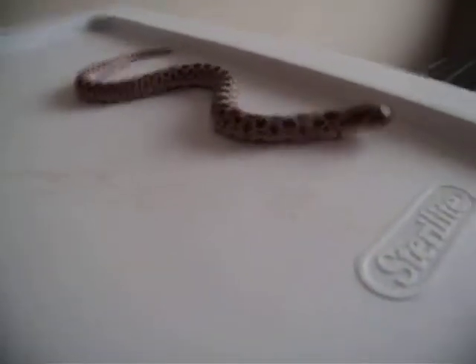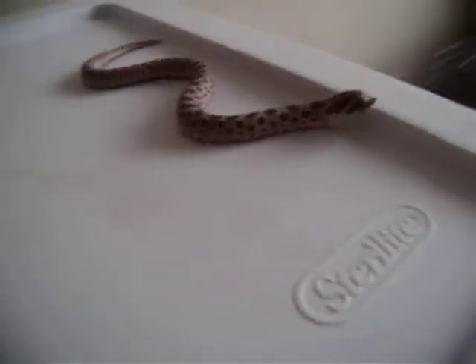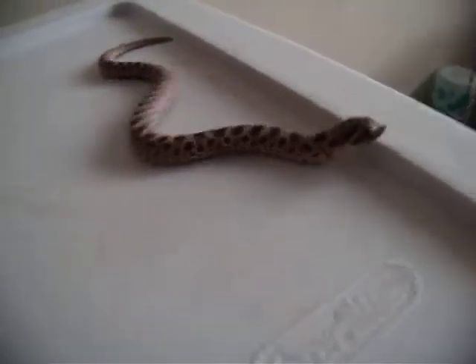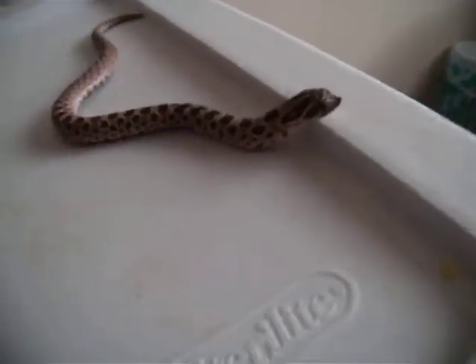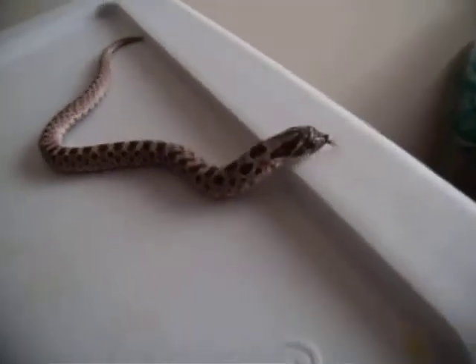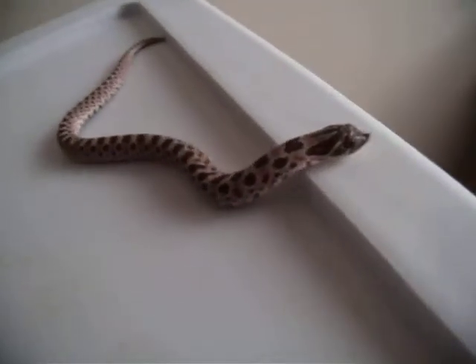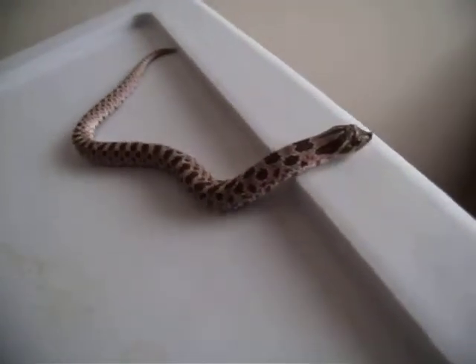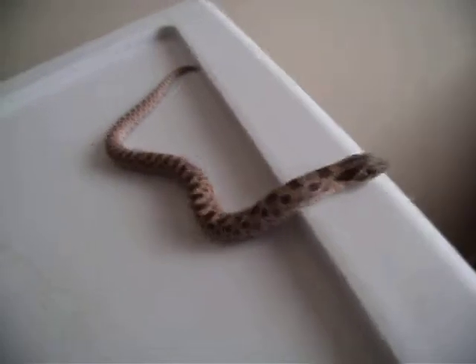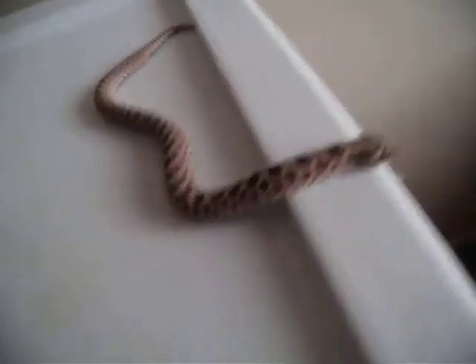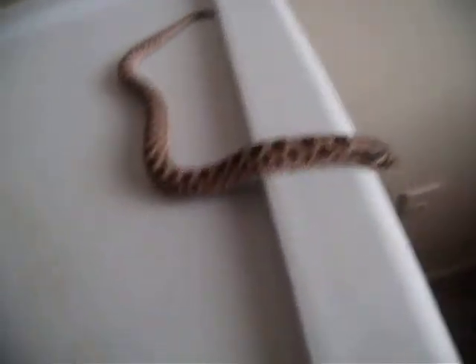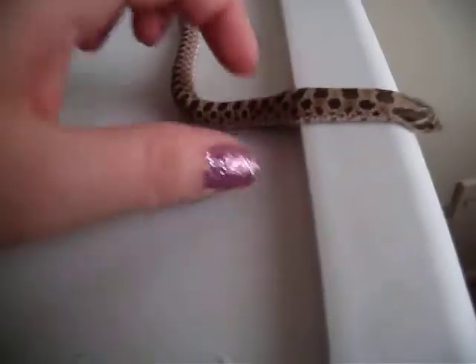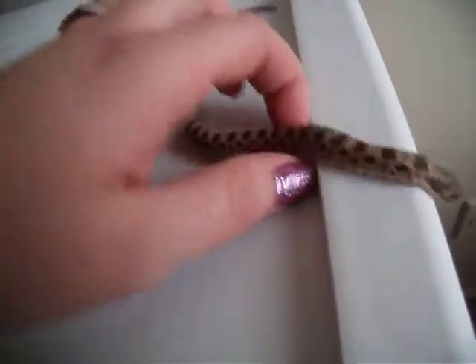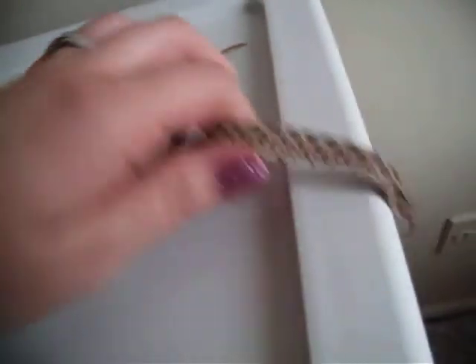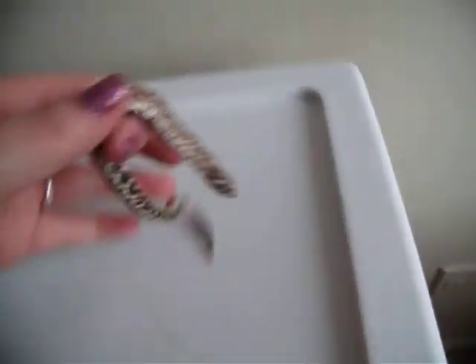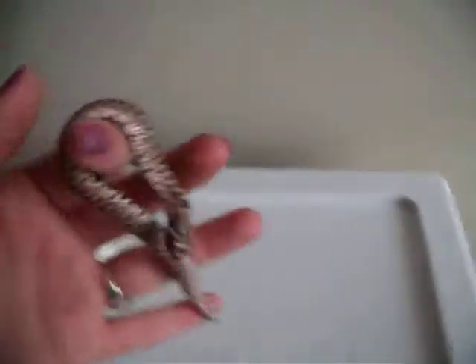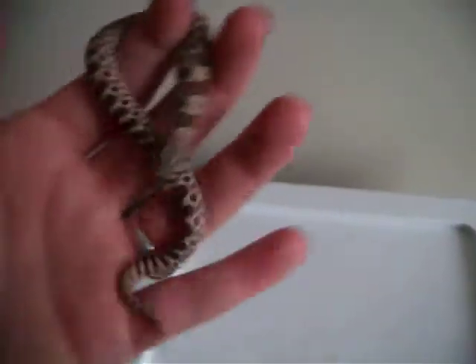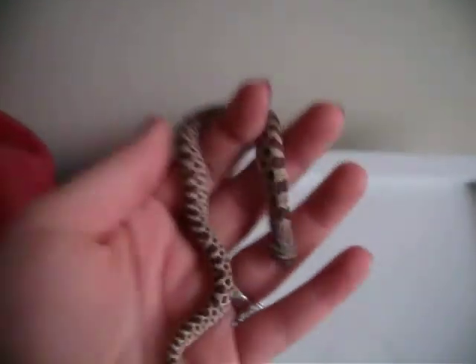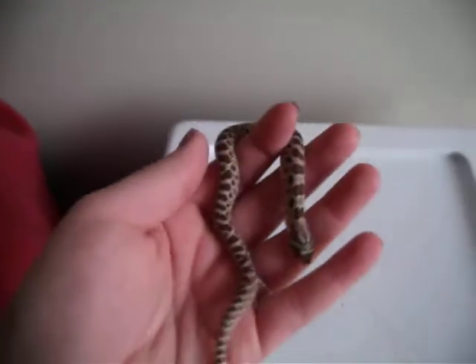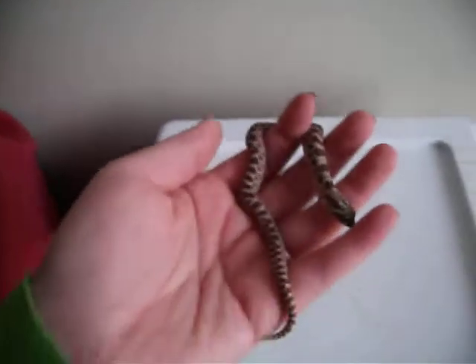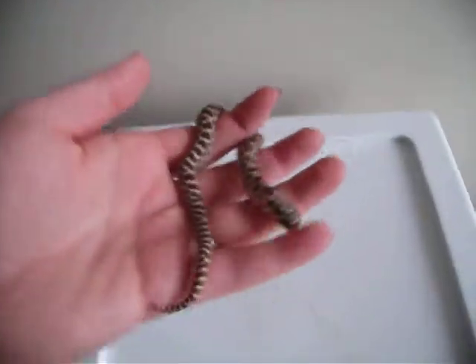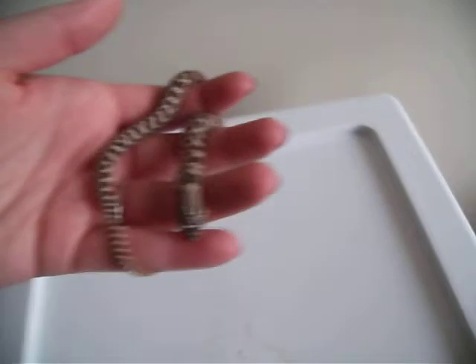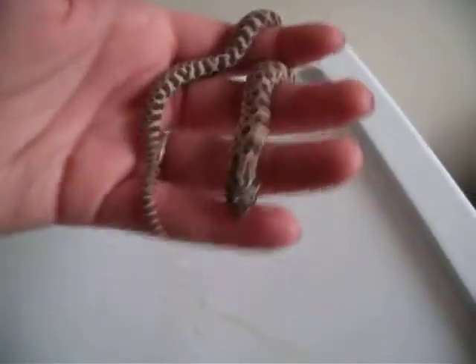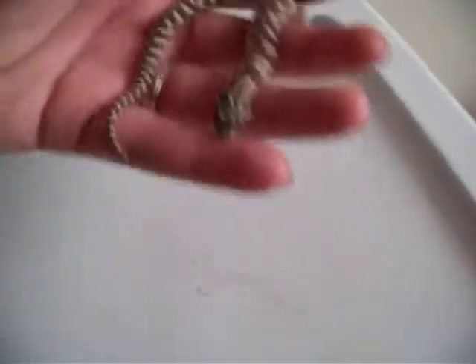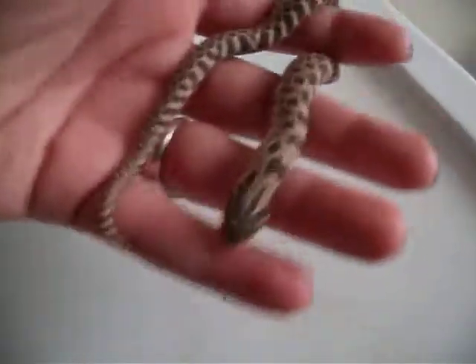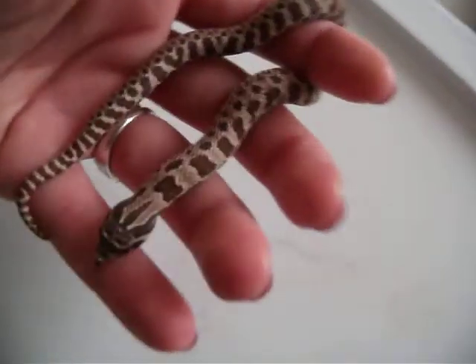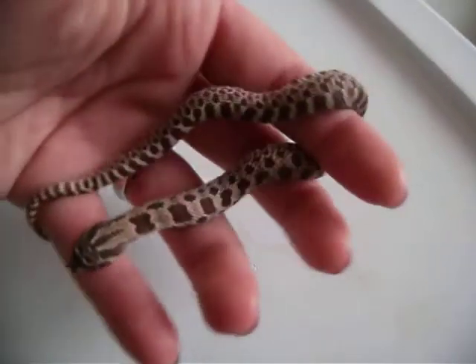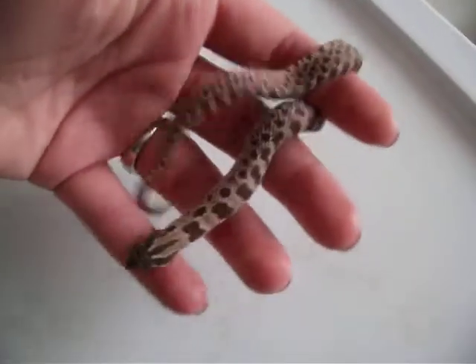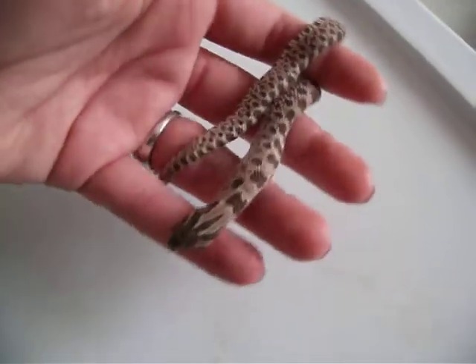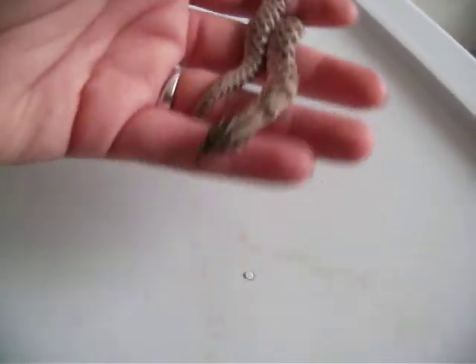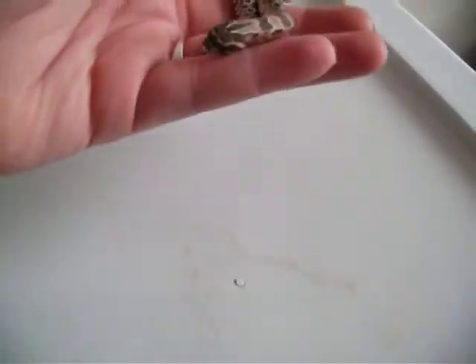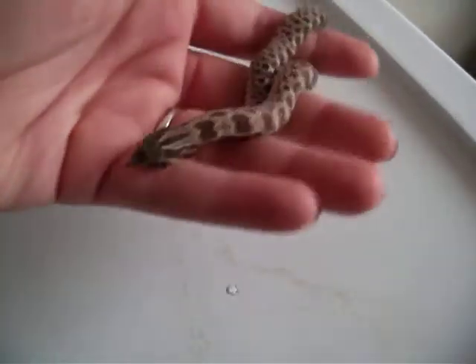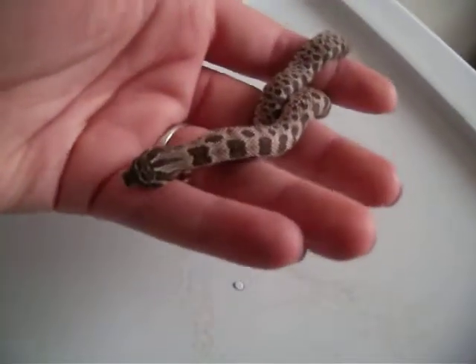He has hissed at me already and flattened out his head a little bit. It was pretty cool — a little creepy. I've never seen one do that before. He's got a lot of spunk in him for a little guy.